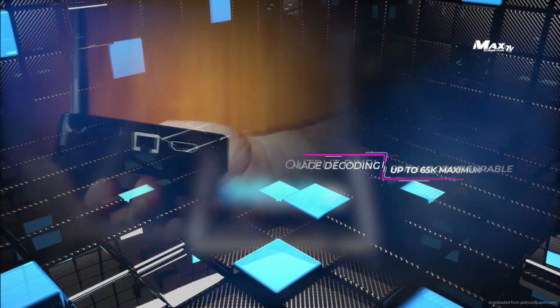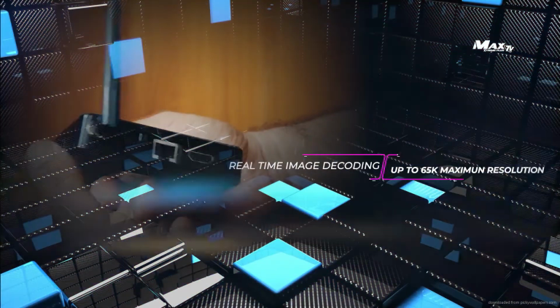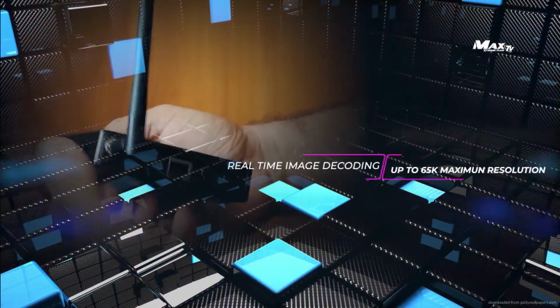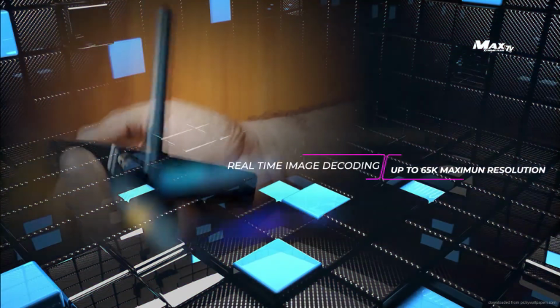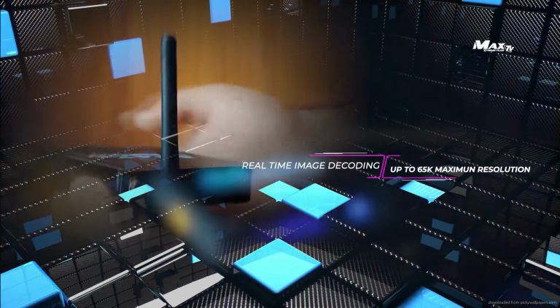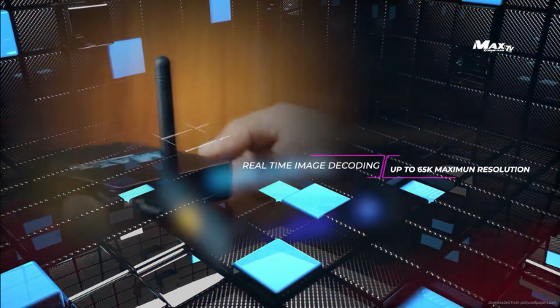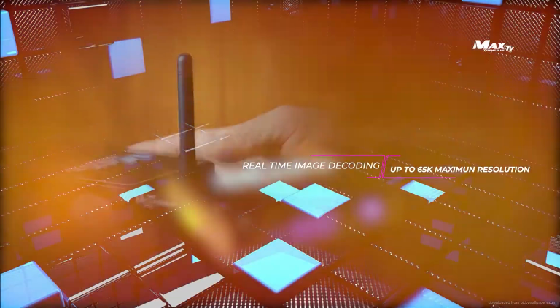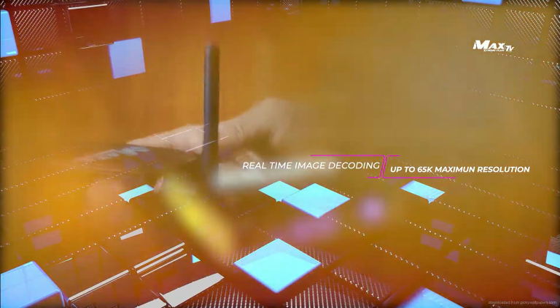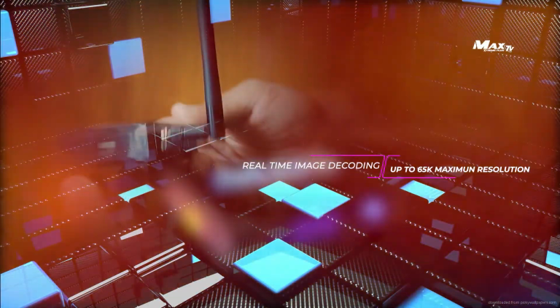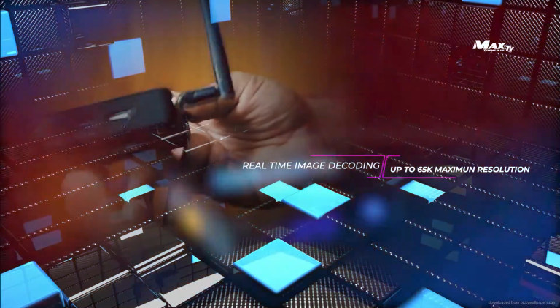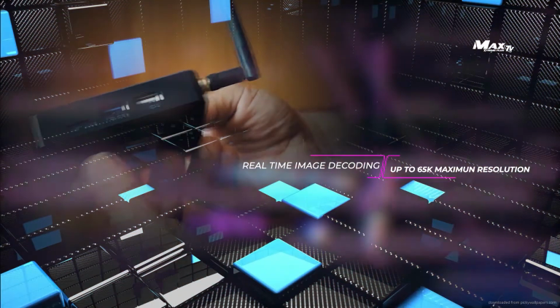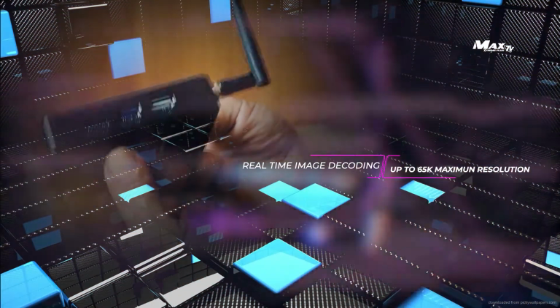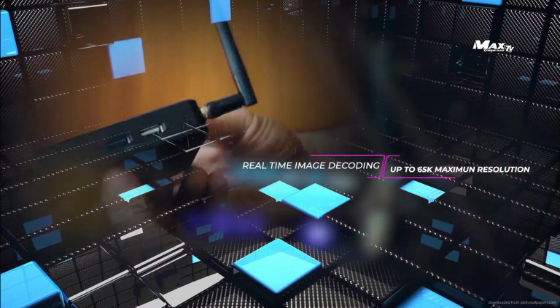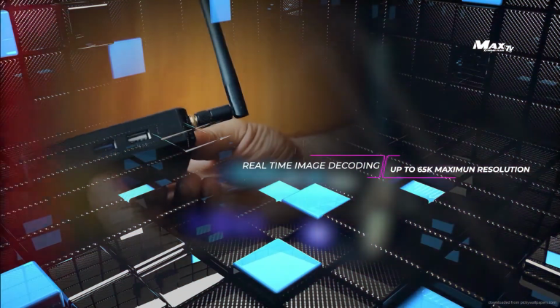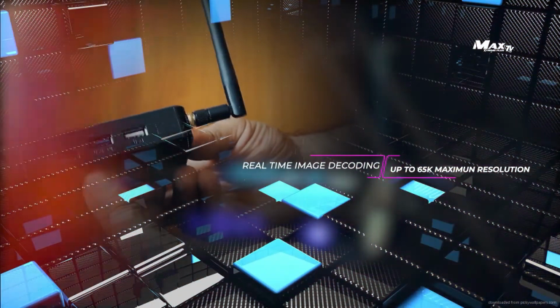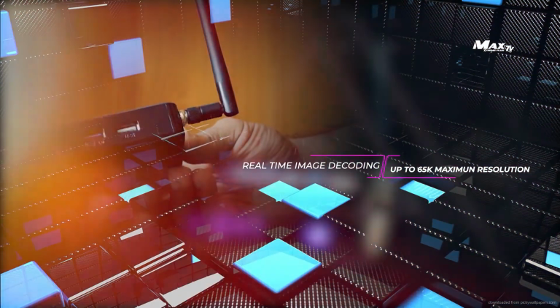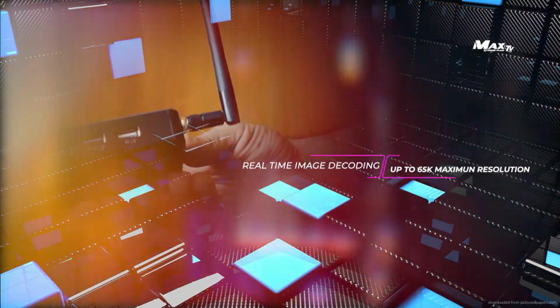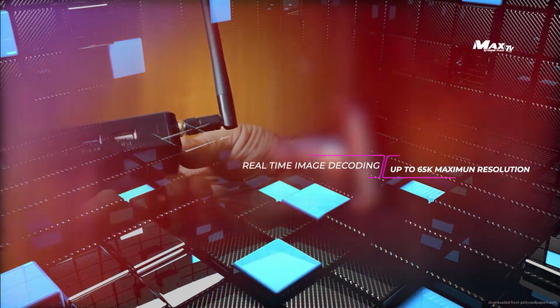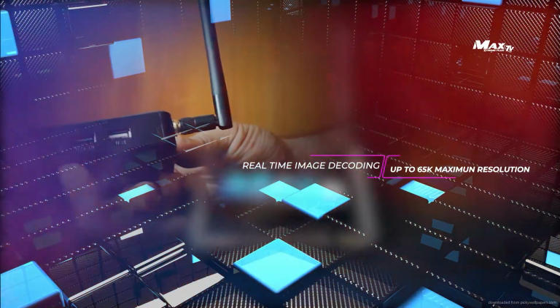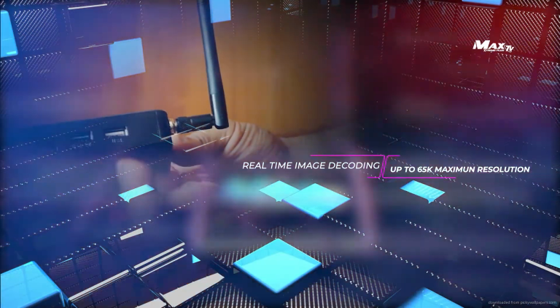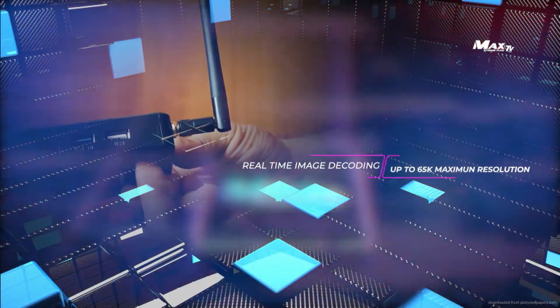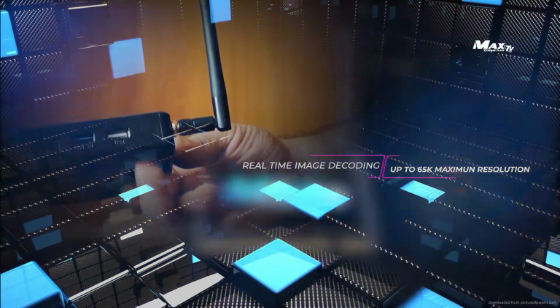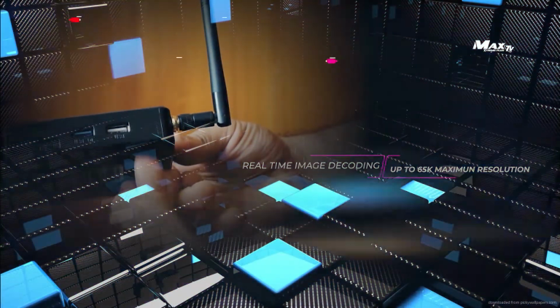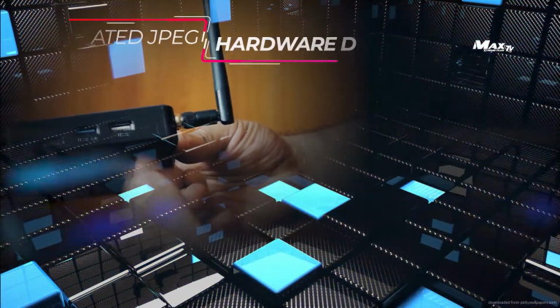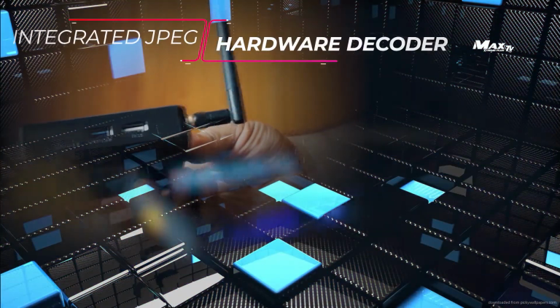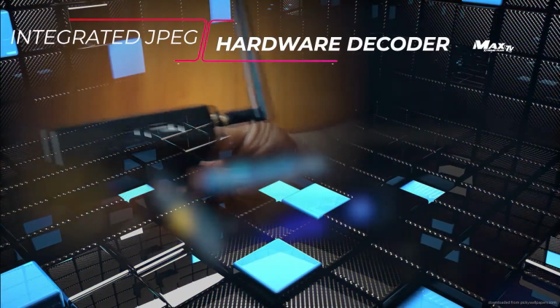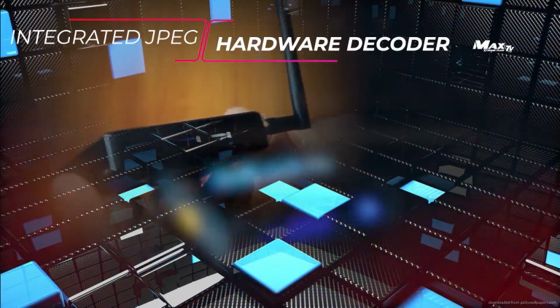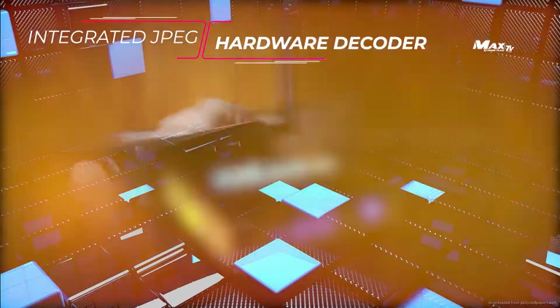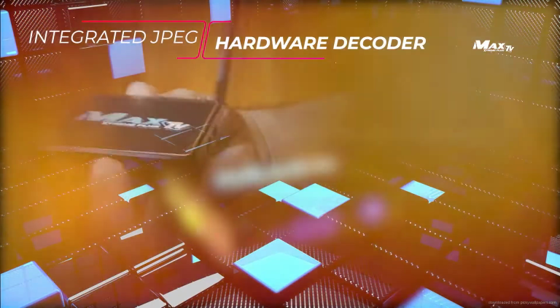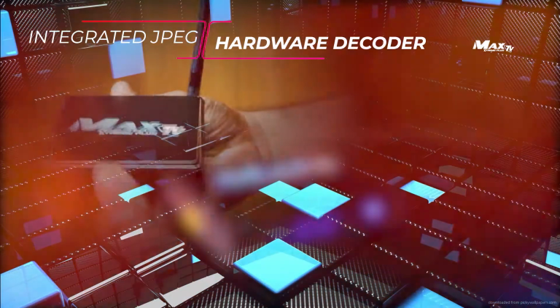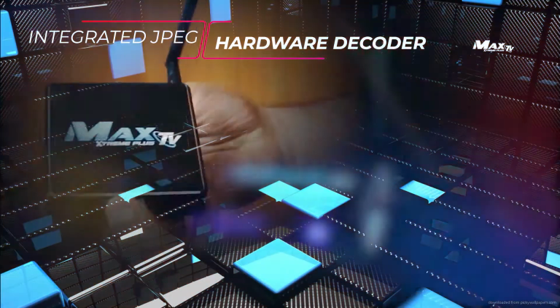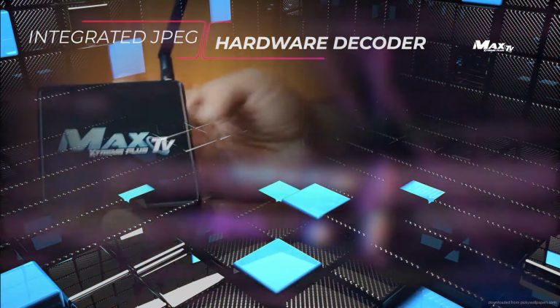Image Decoding: Real-time image decoding up to 65K maximum resolution. Integrated JPEG Hardware Decoder.